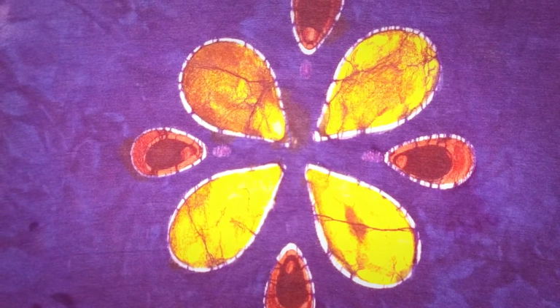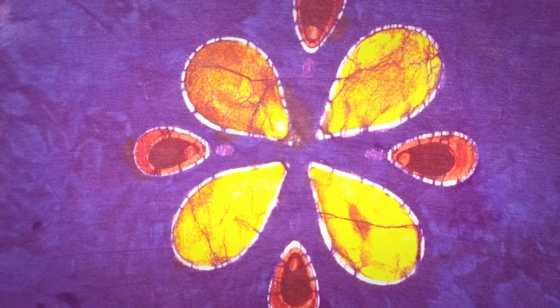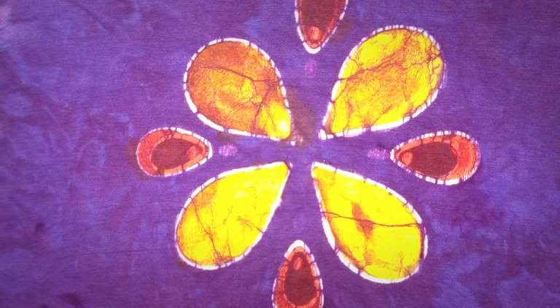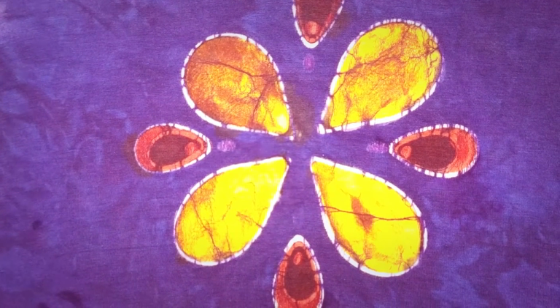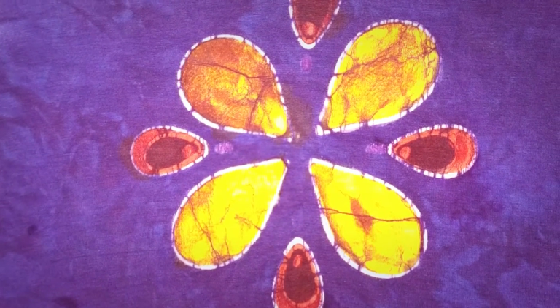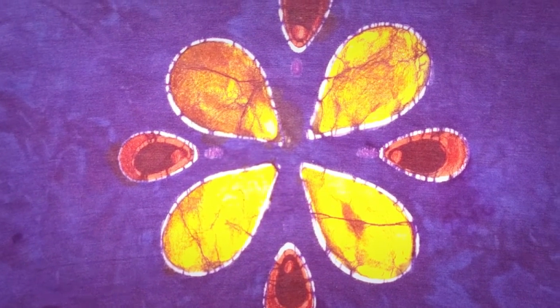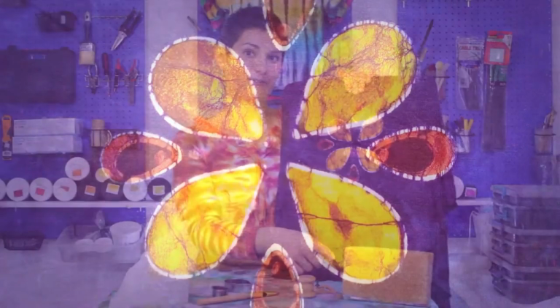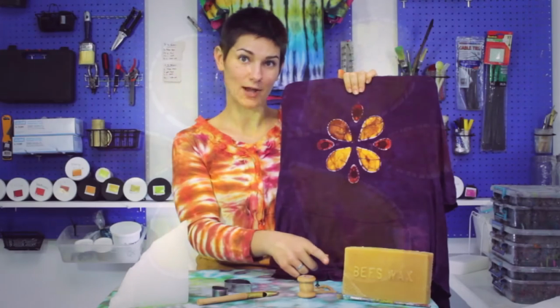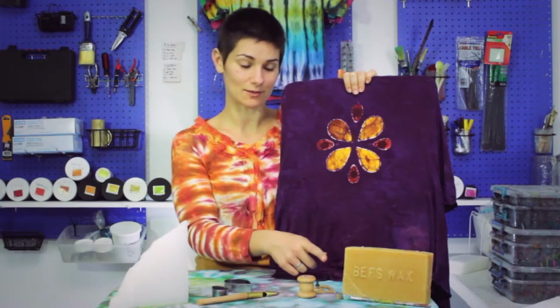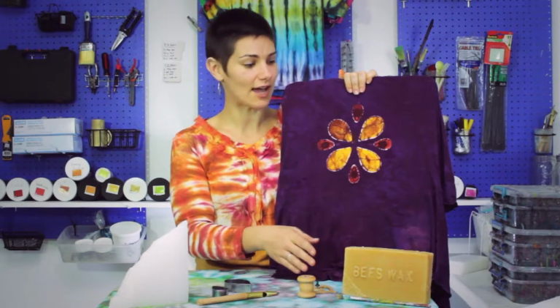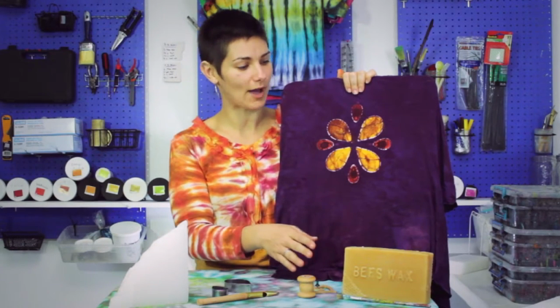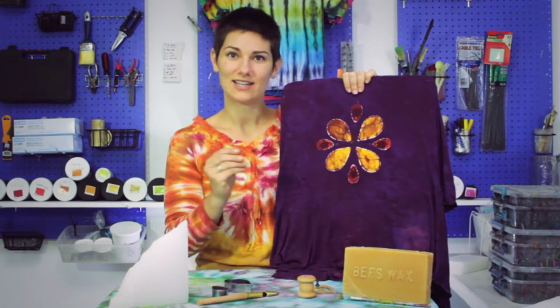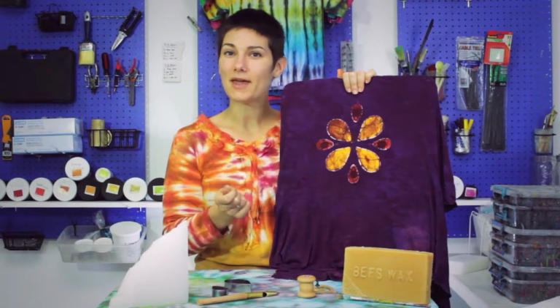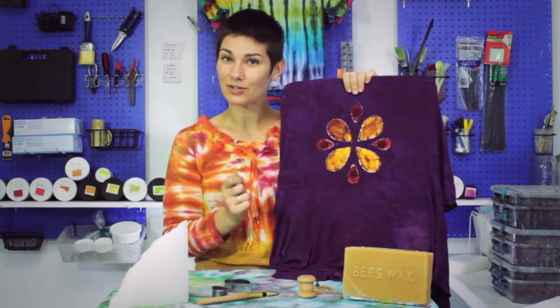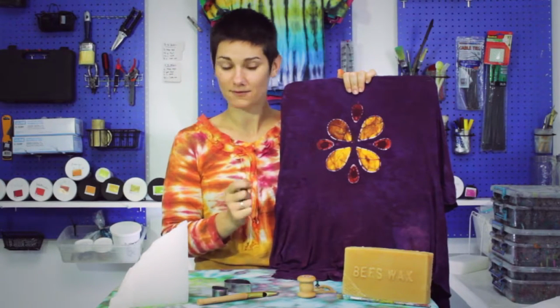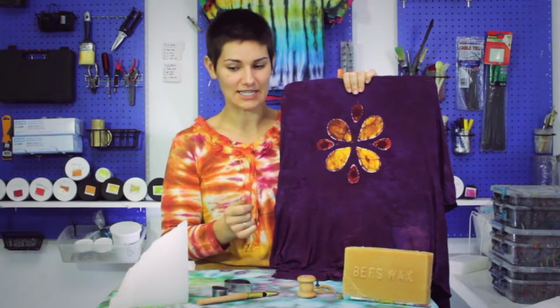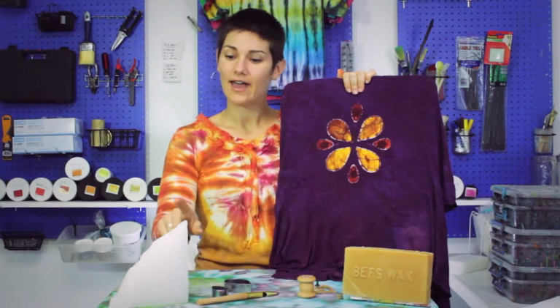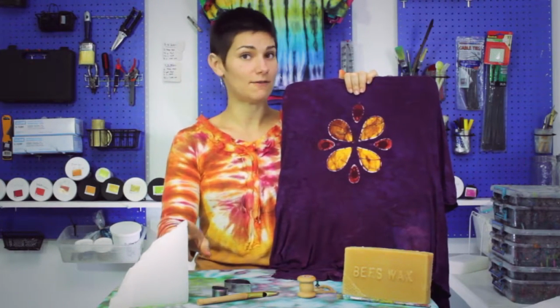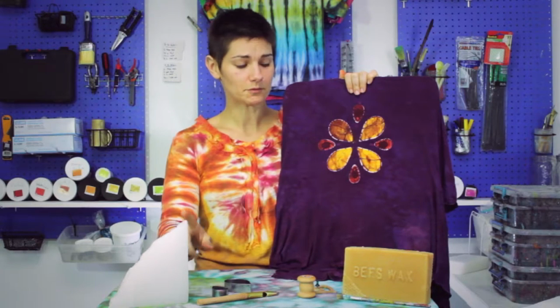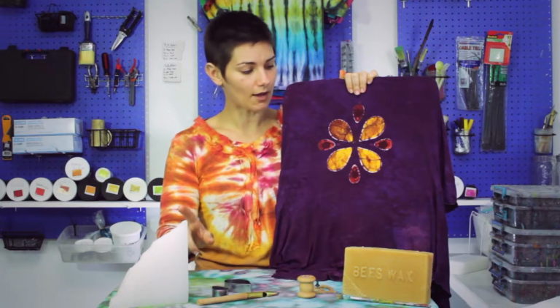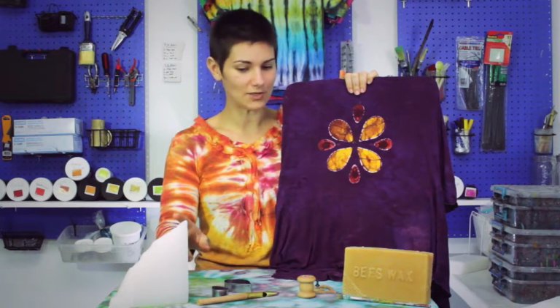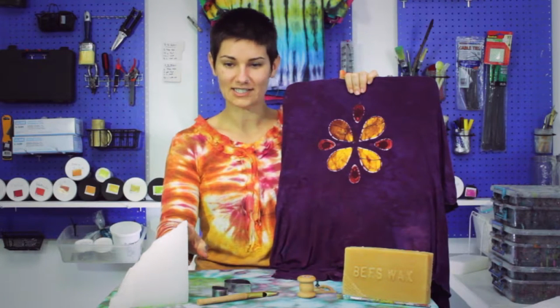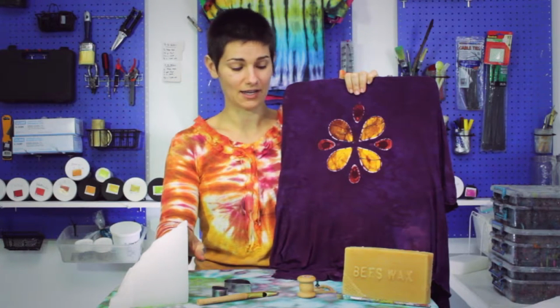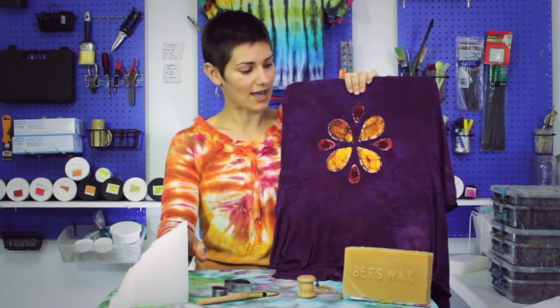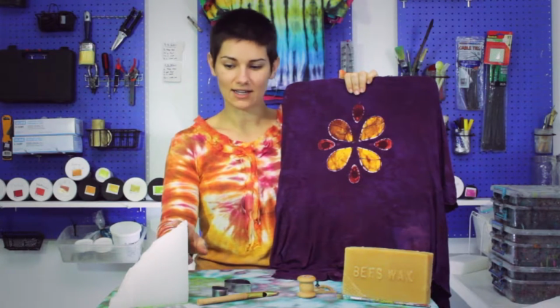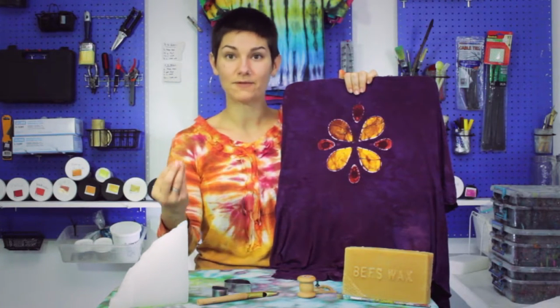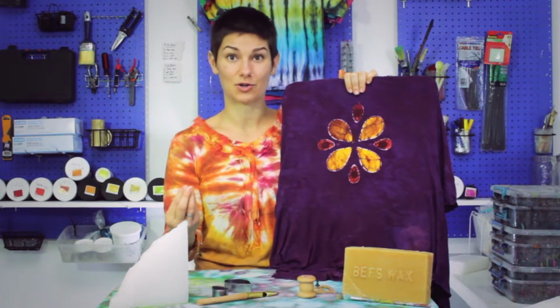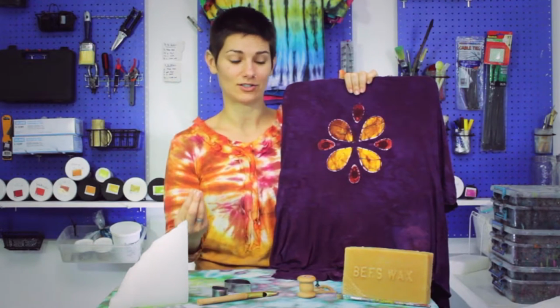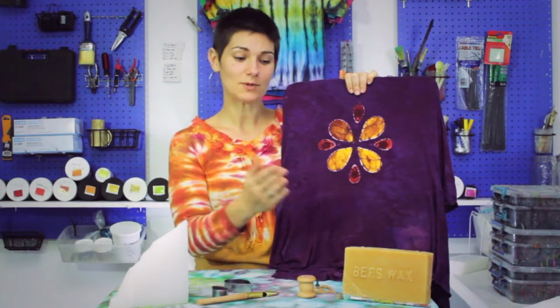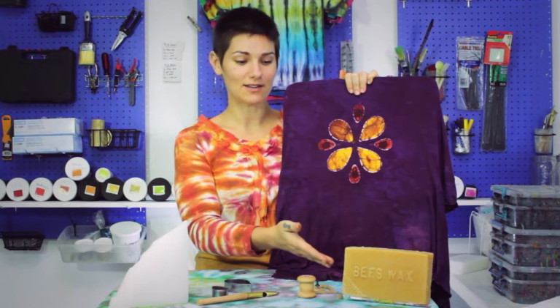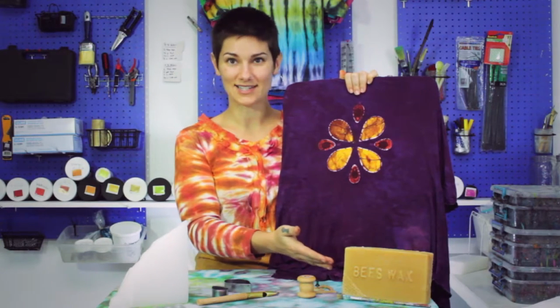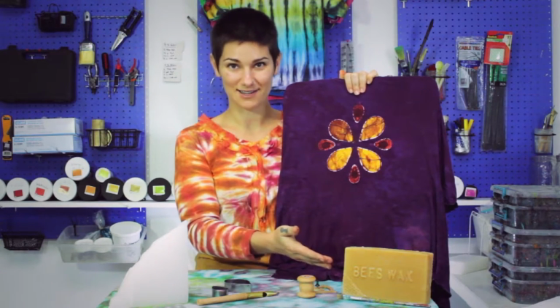That is because here at Wax On we make a custom blend of half beeswax, which is a natural wax — it's very bendy, very soft and sticky — and paraffin, which is a synthetic wax that provides the crackle.